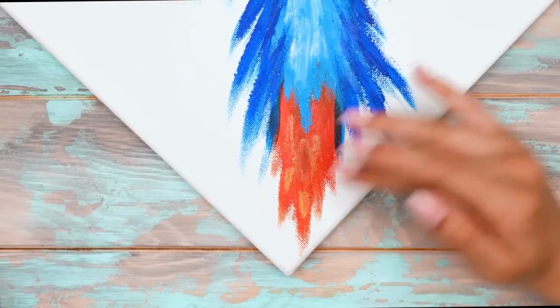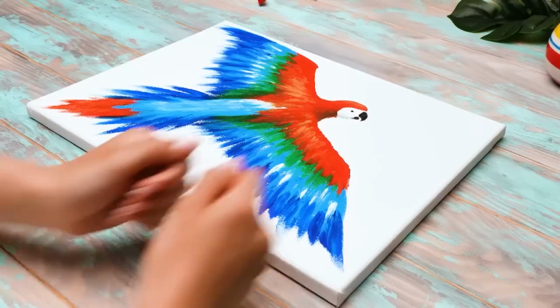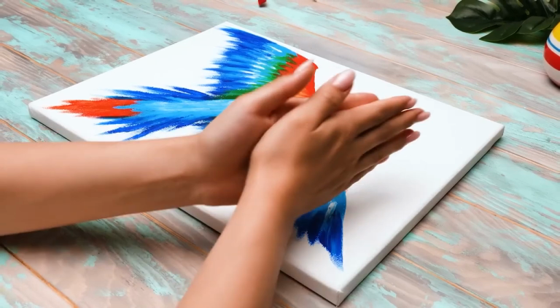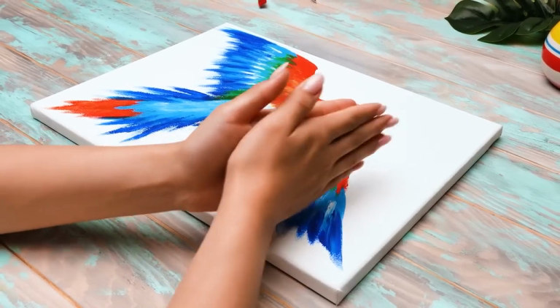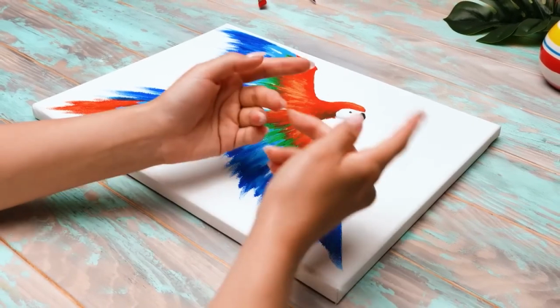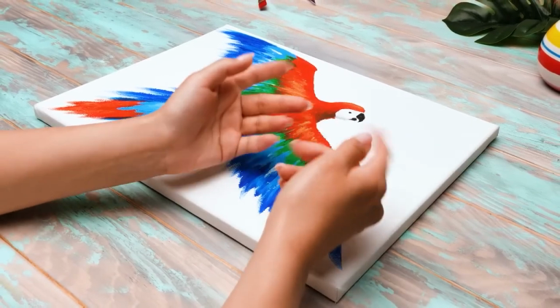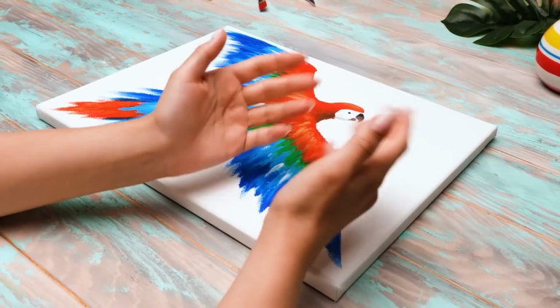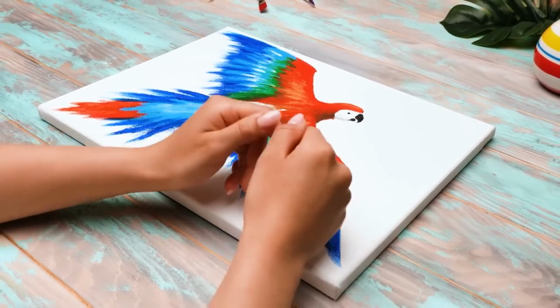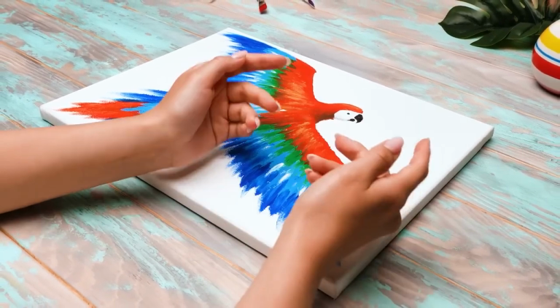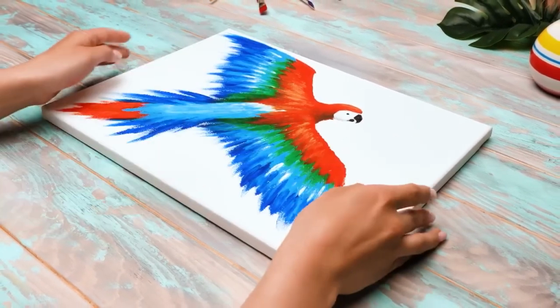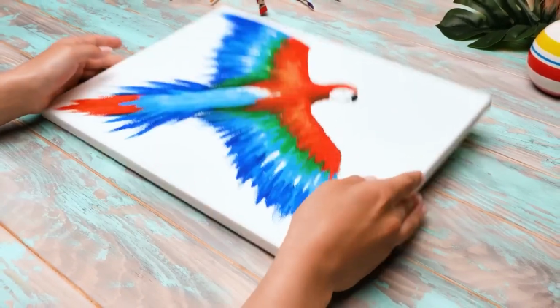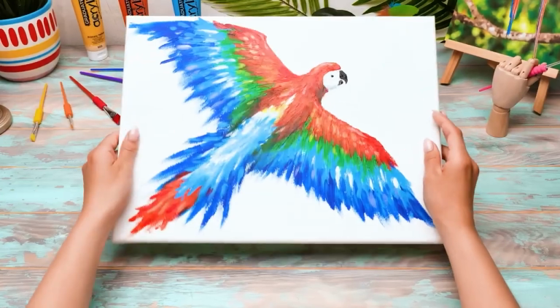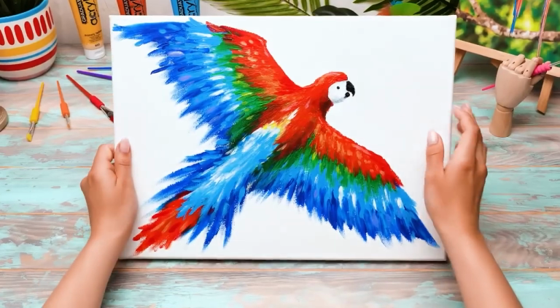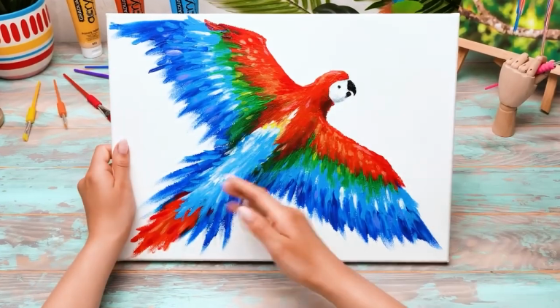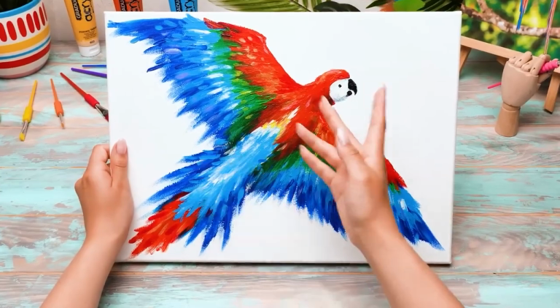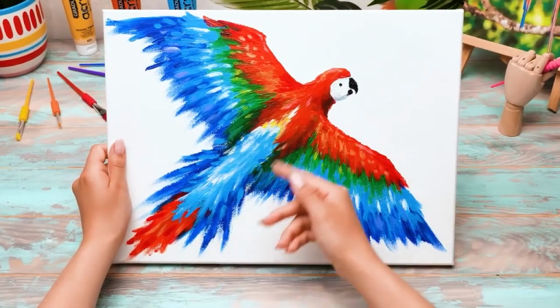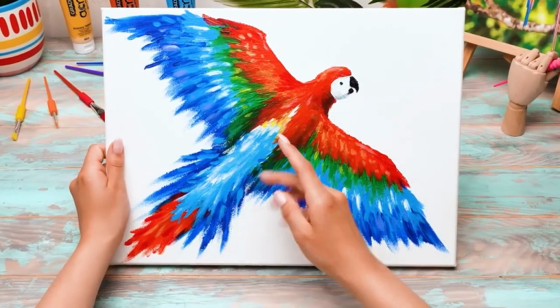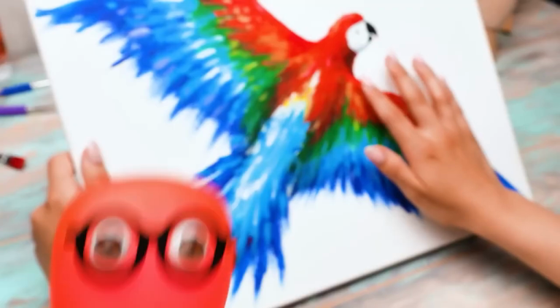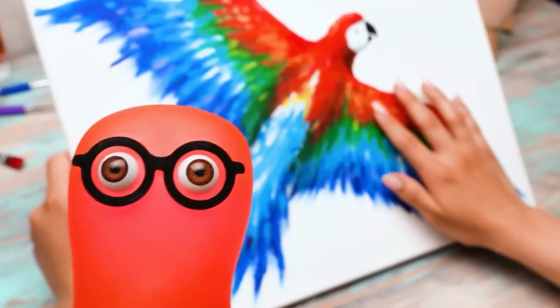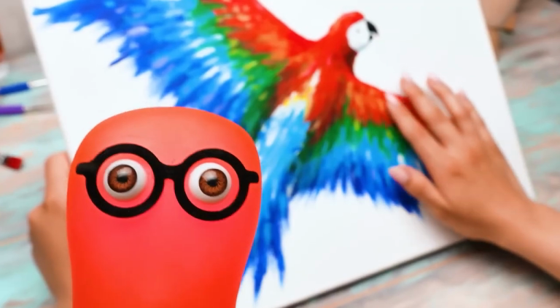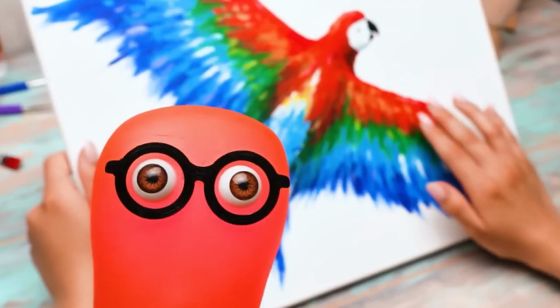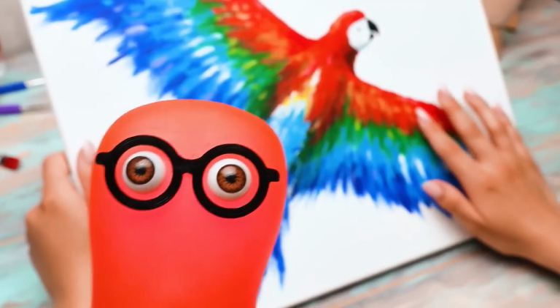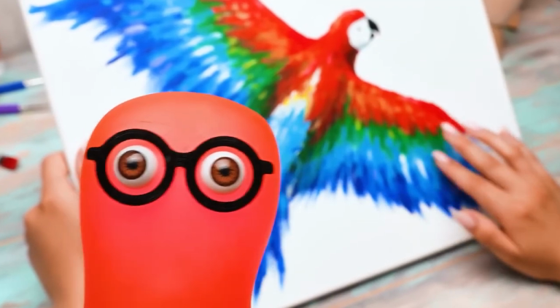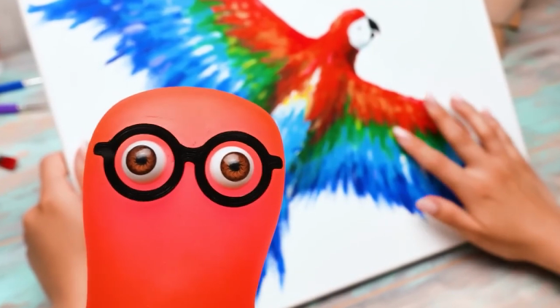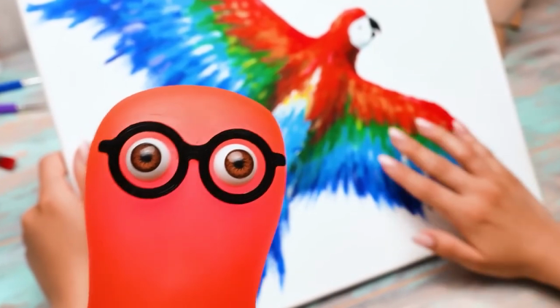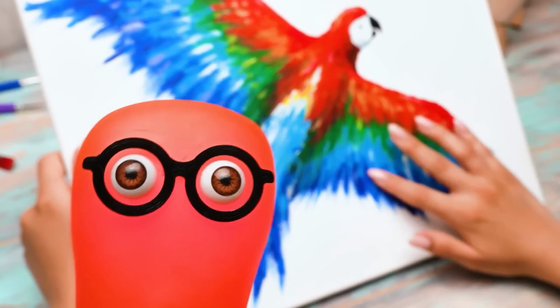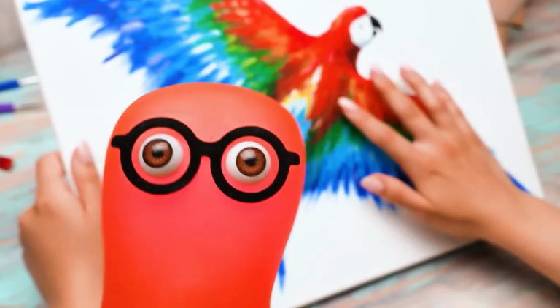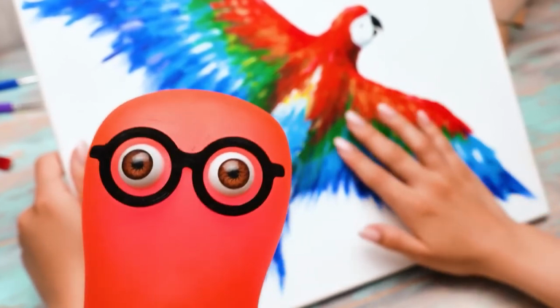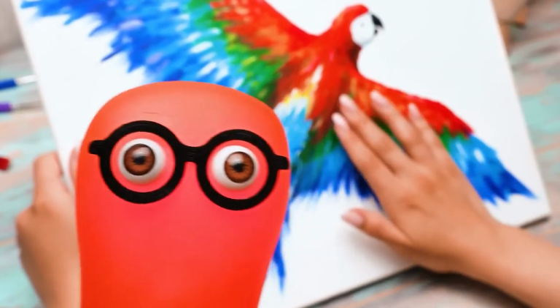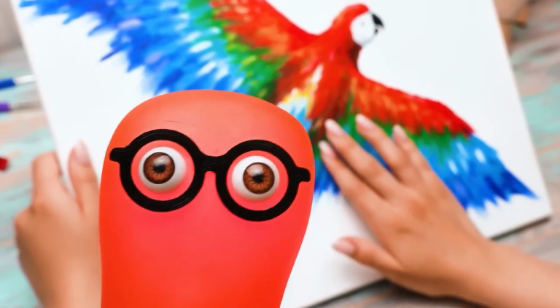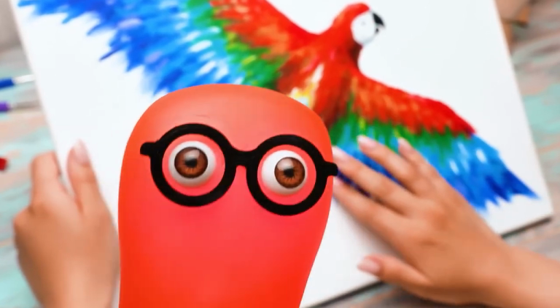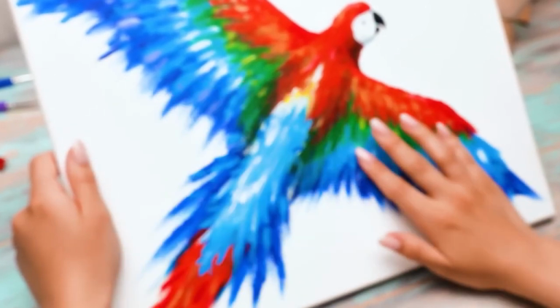Woo-hoo! Guys, it's finally ready! I'm so happy! I totally love this drawing! Wow, that's really something! Guys, do you want to see our beautiful craft in all its glory? Then follow me! Woo-hoo!